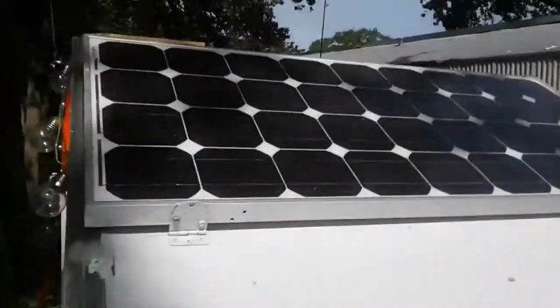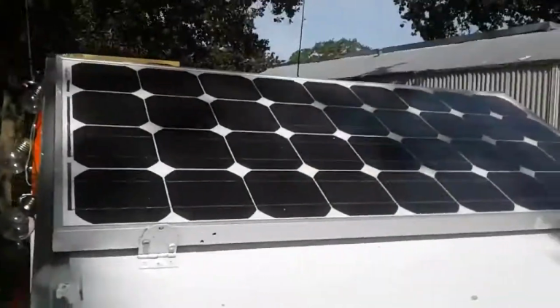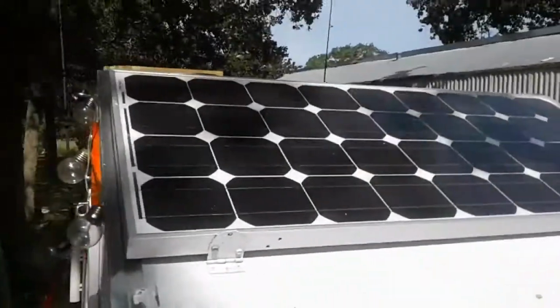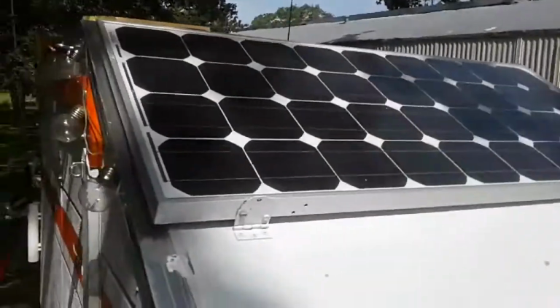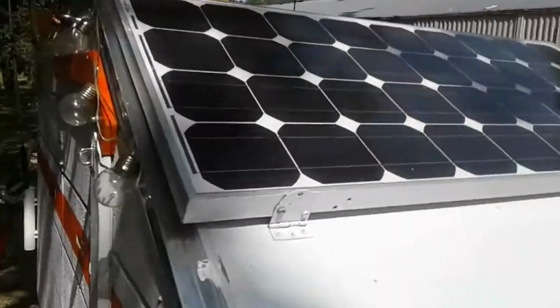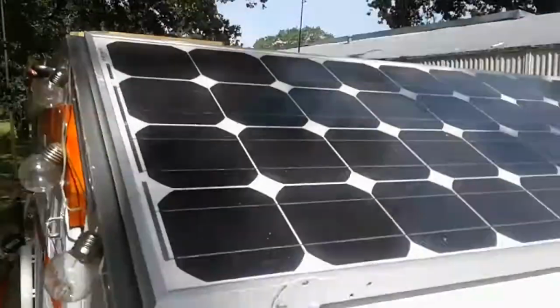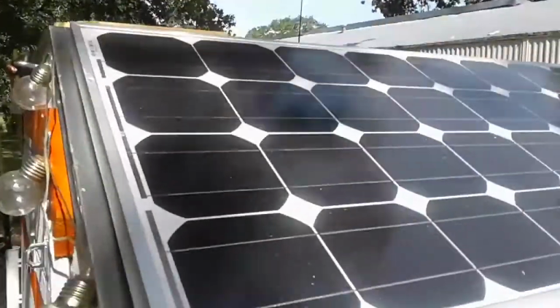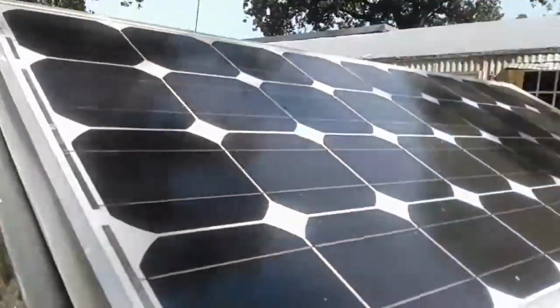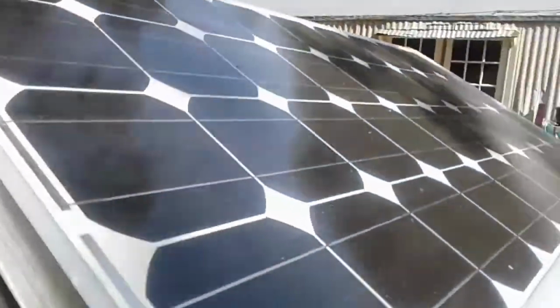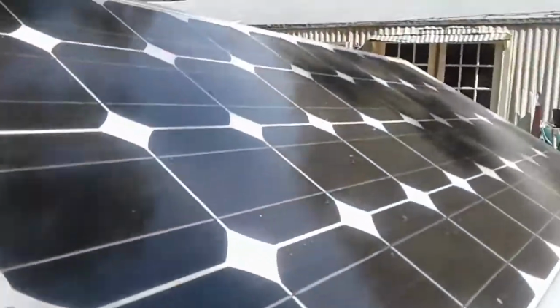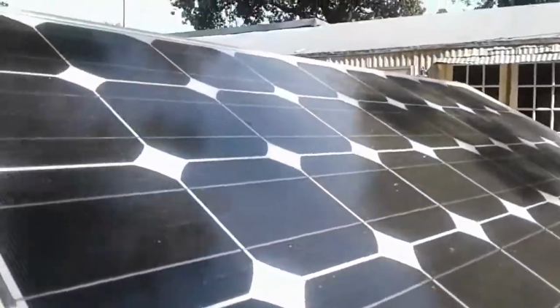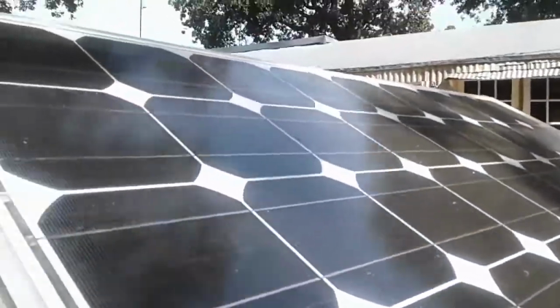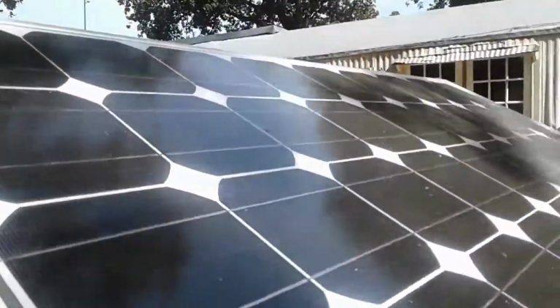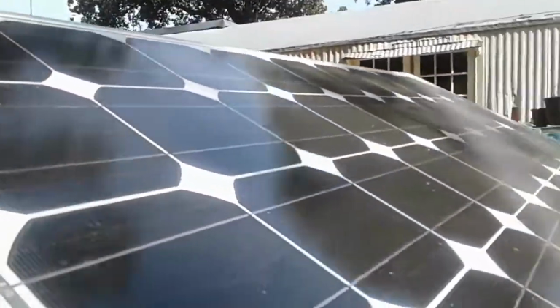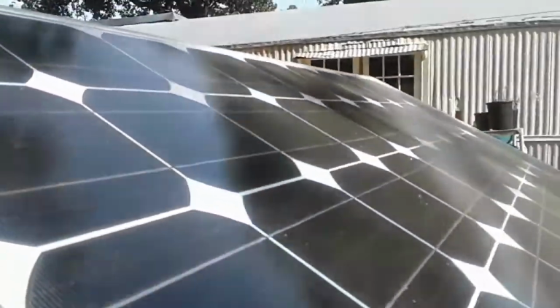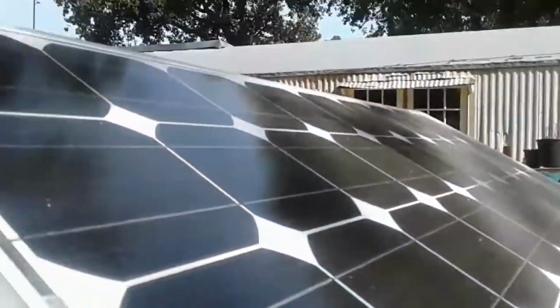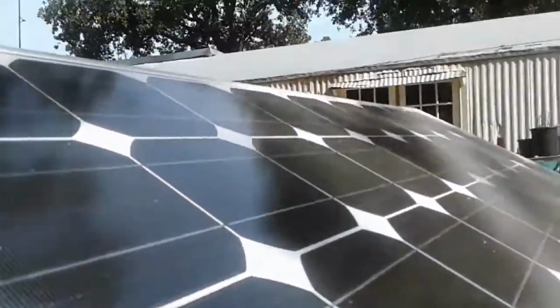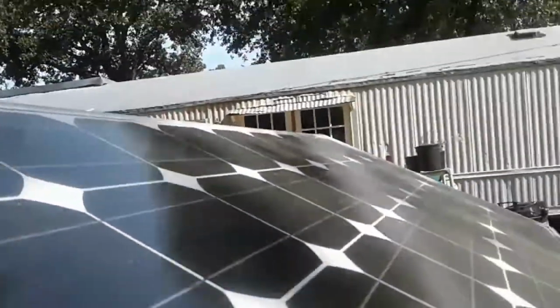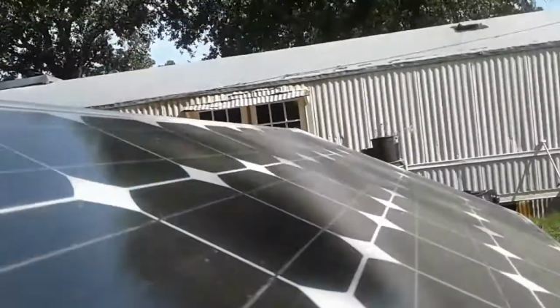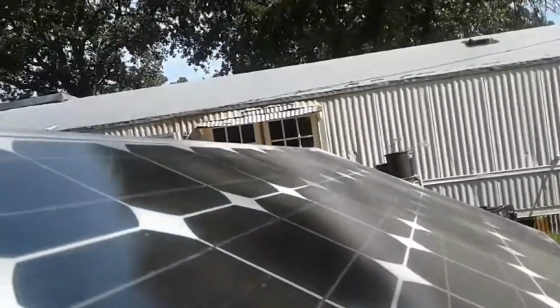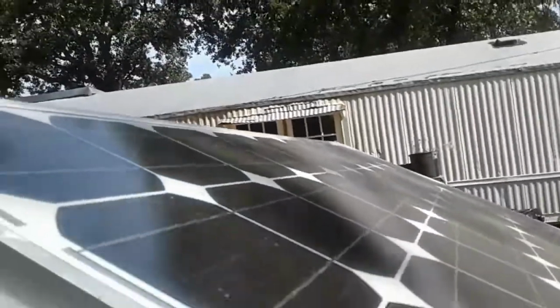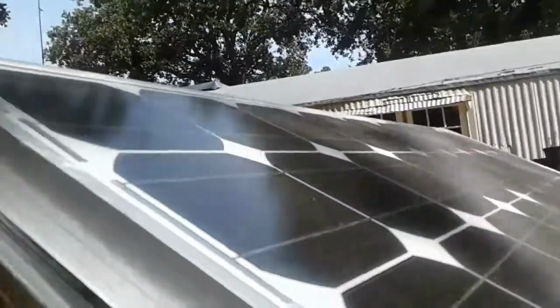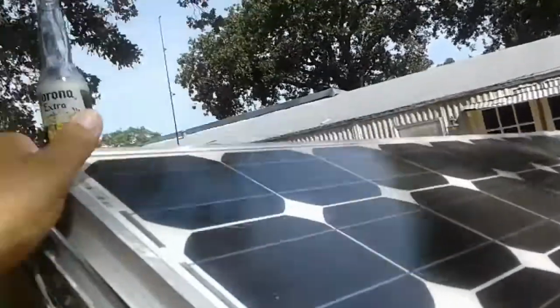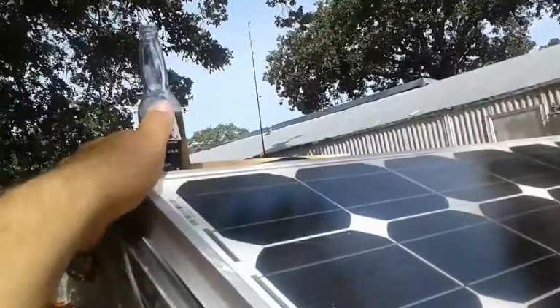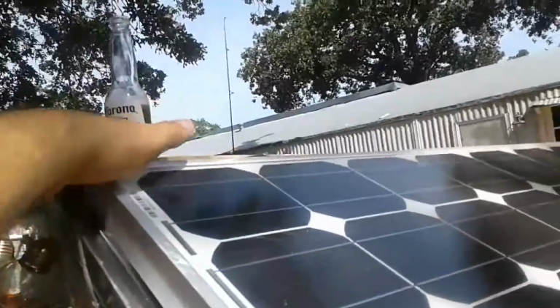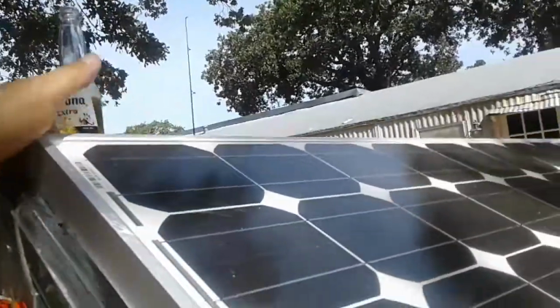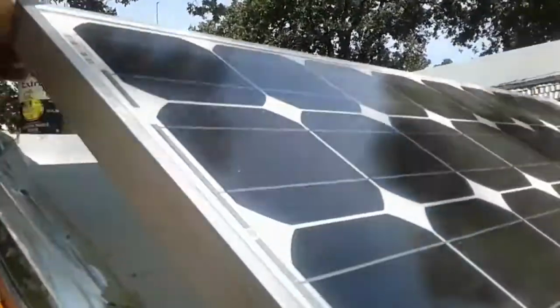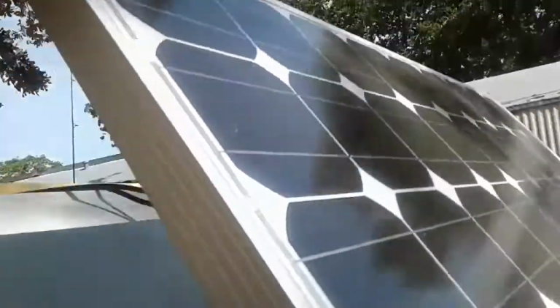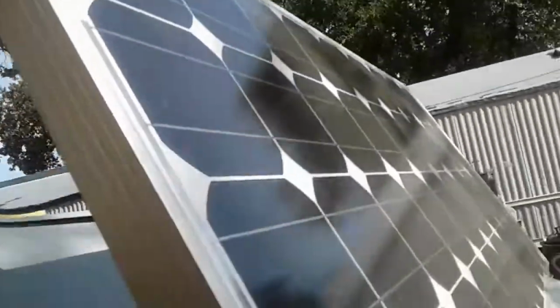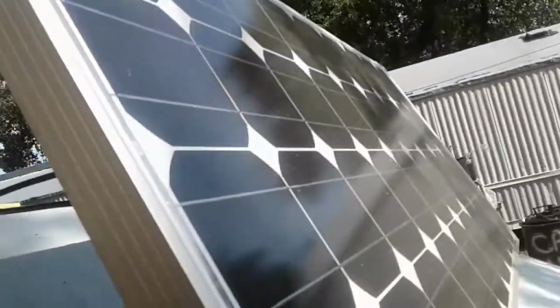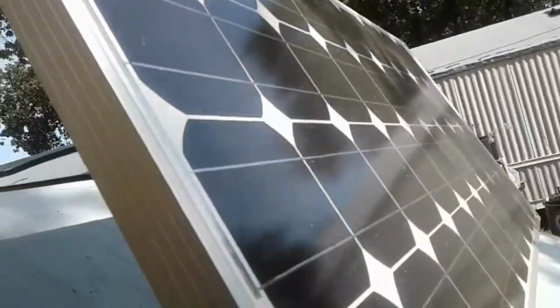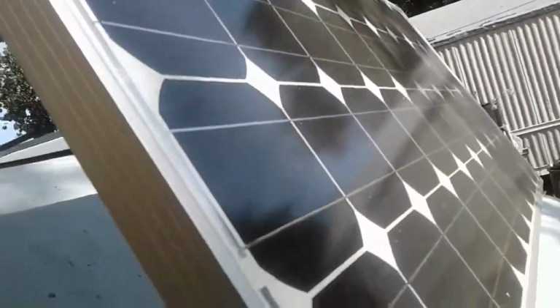Does have a solar panel. It does tilt to catch the sun.